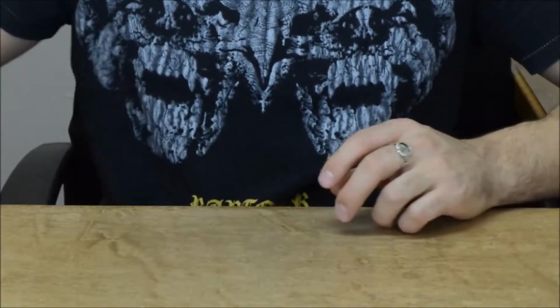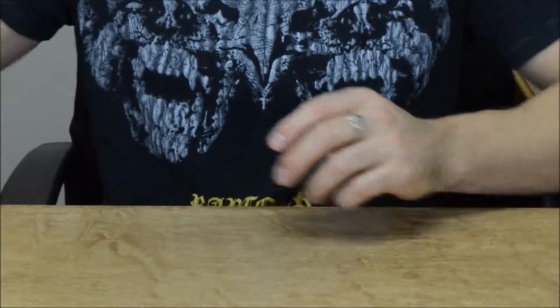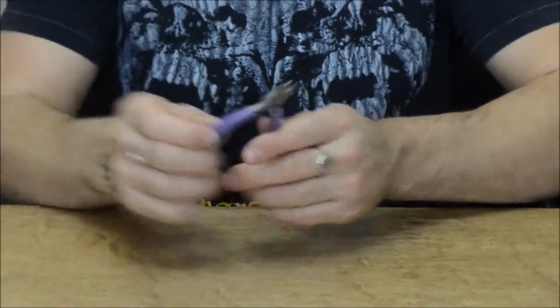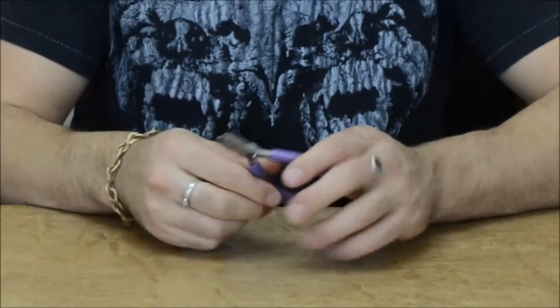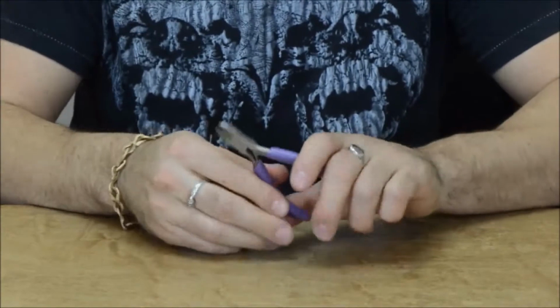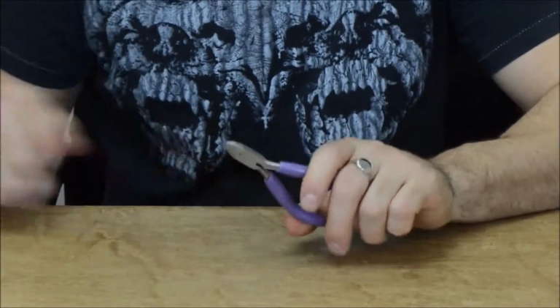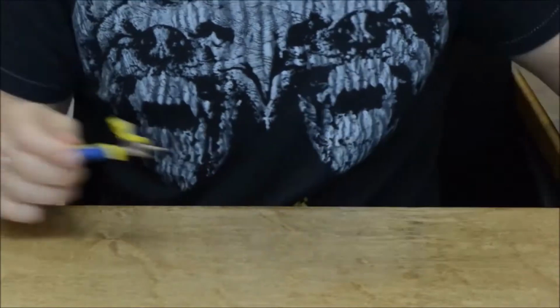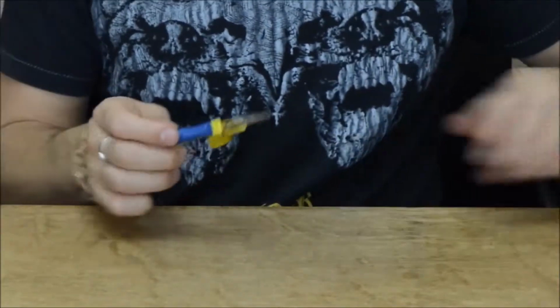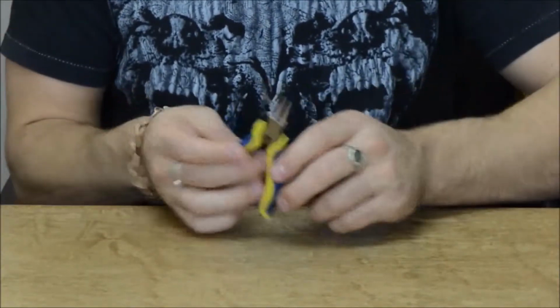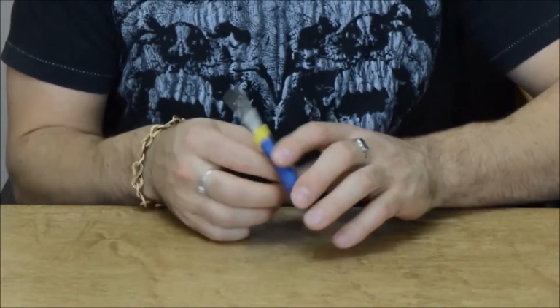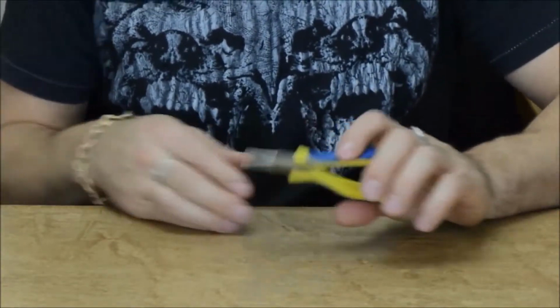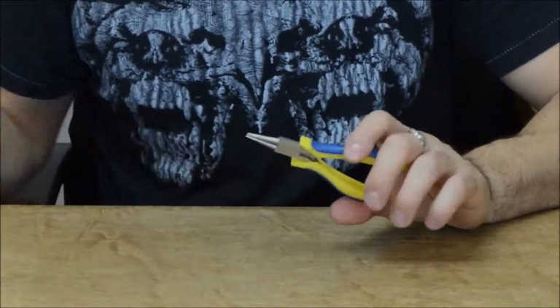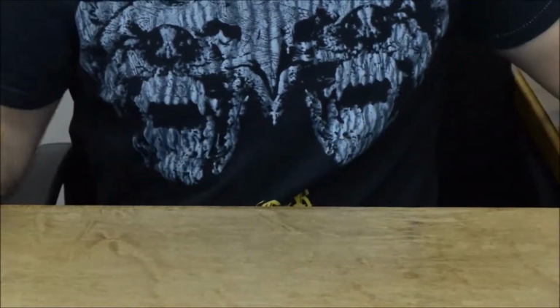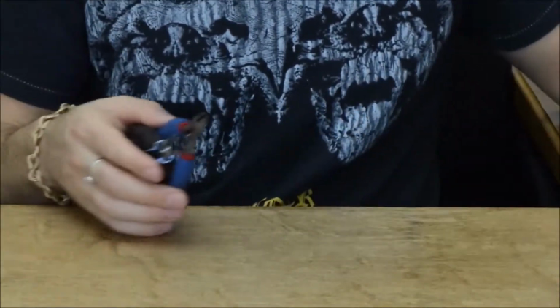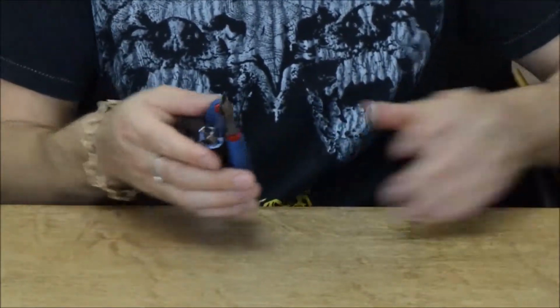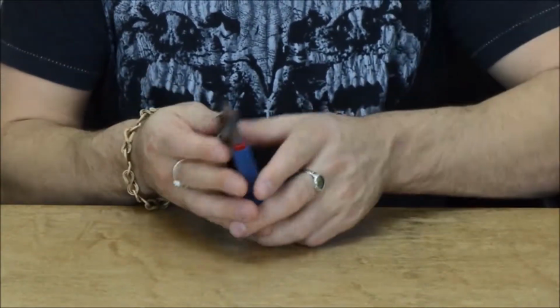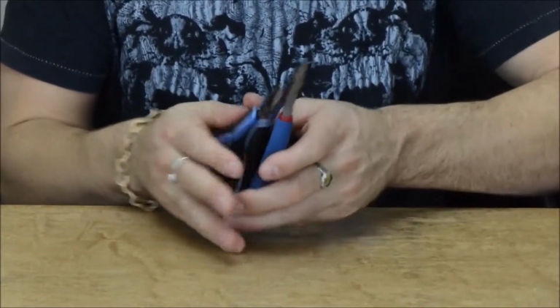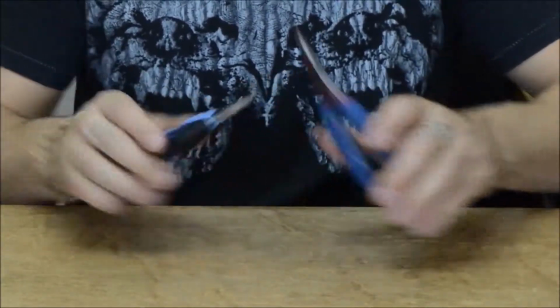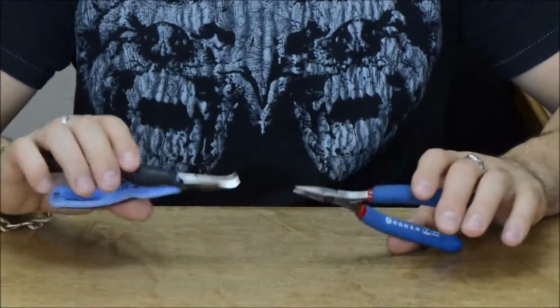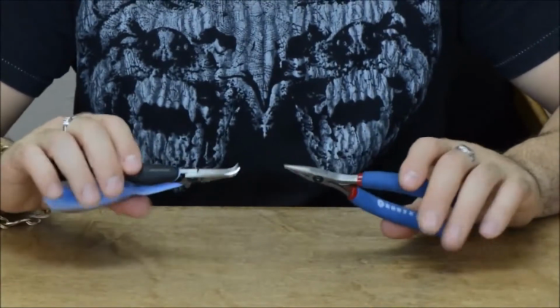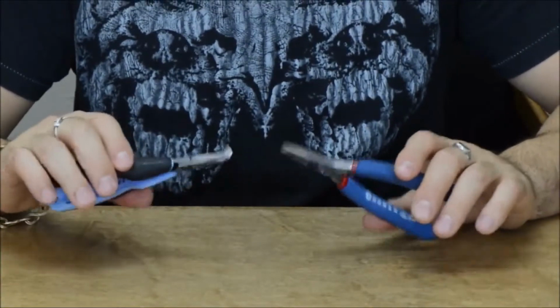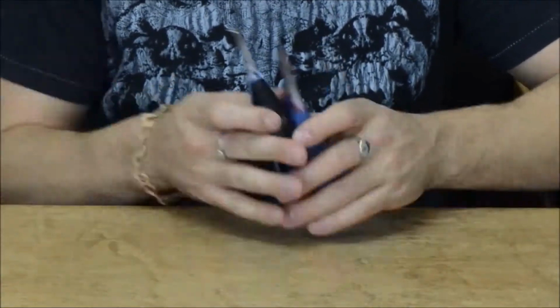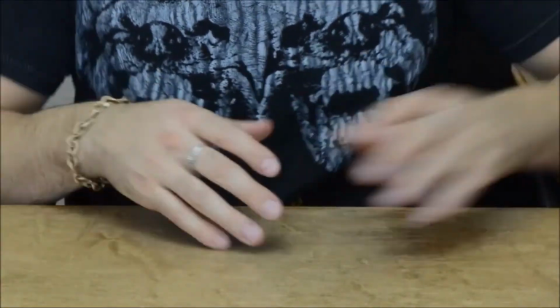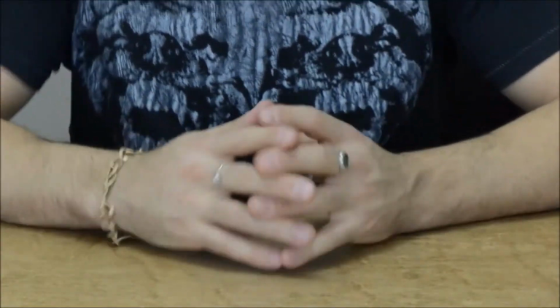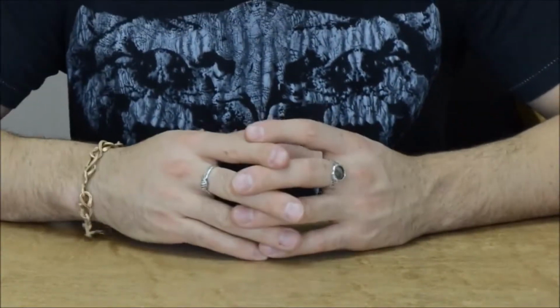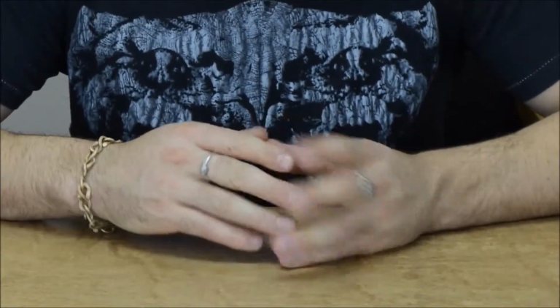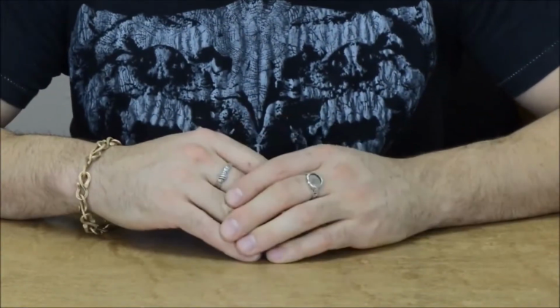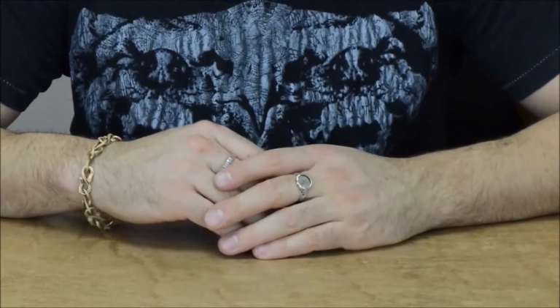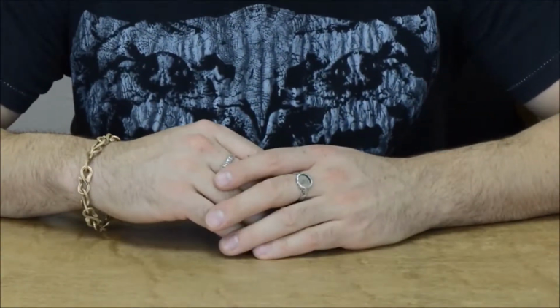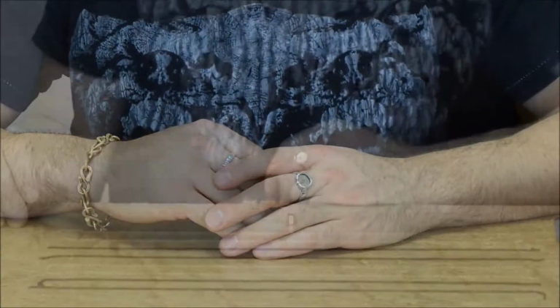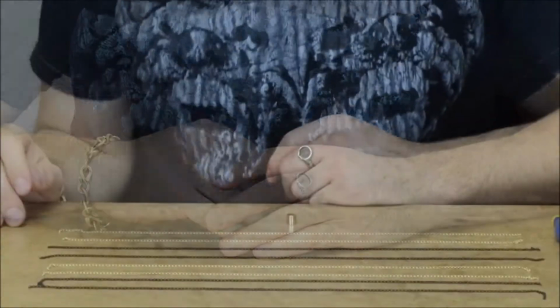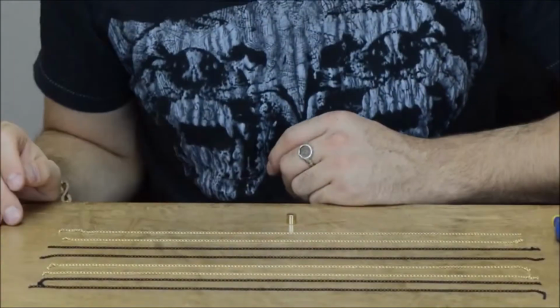And you're going to need some tools: a pair of snips, a pair of round nose pliers, and then two pairs of just regular pliers. And that's all you're going to need to make the Kumihimo chain bracelet.